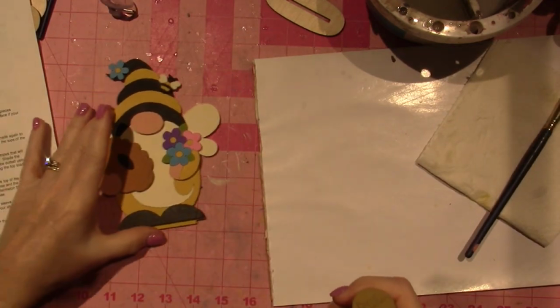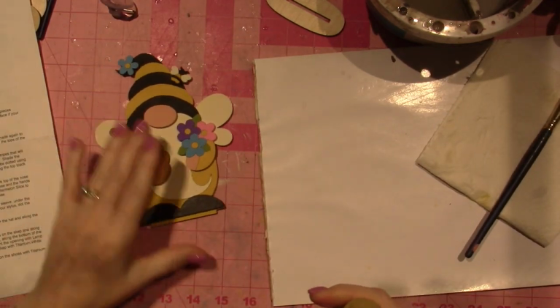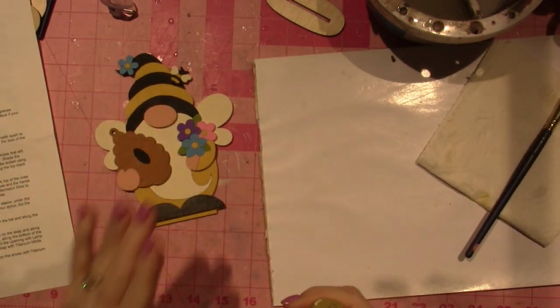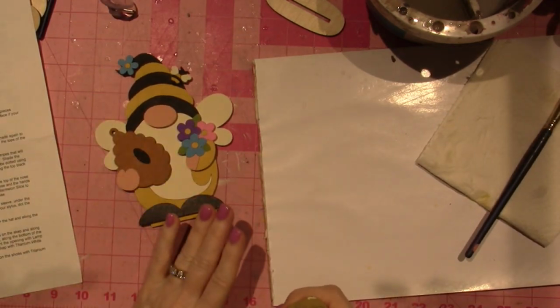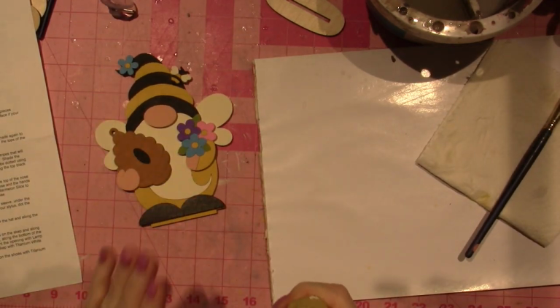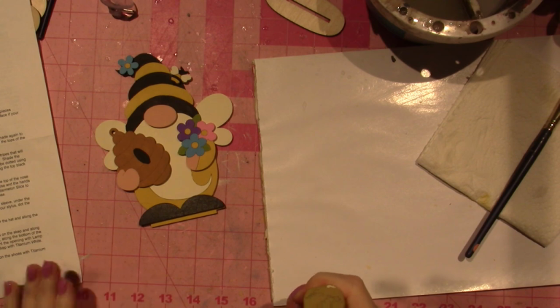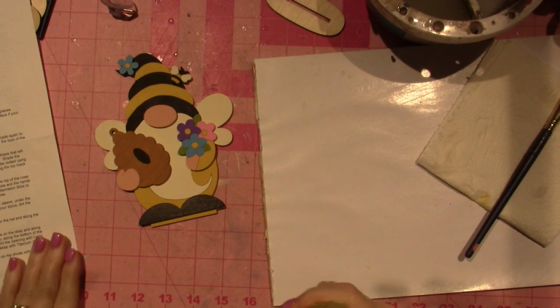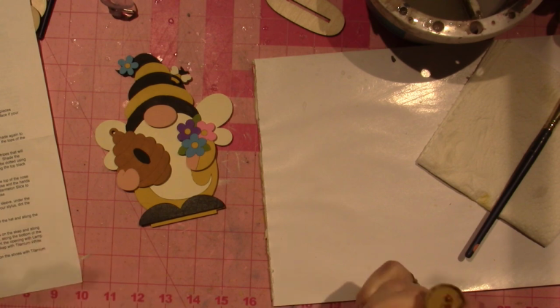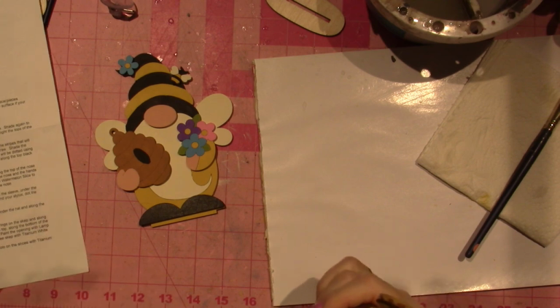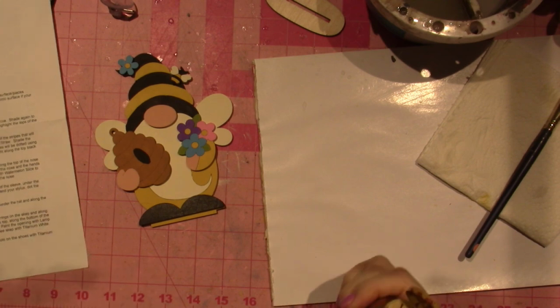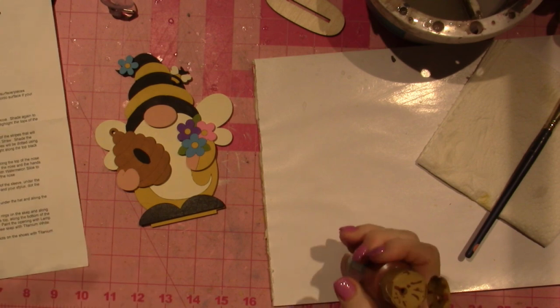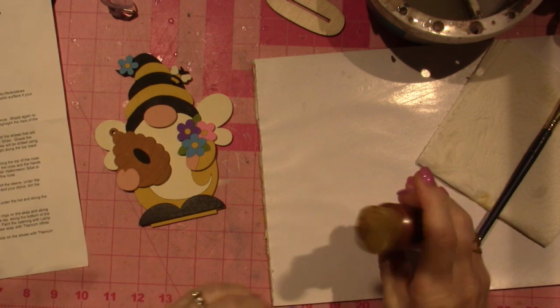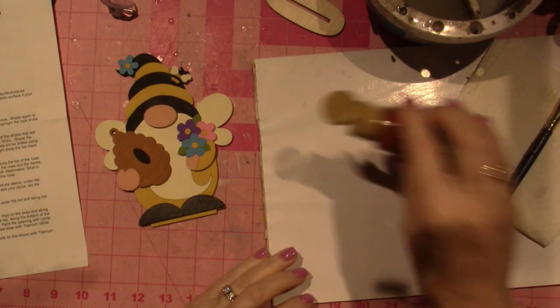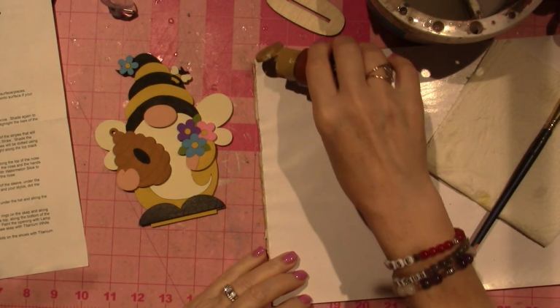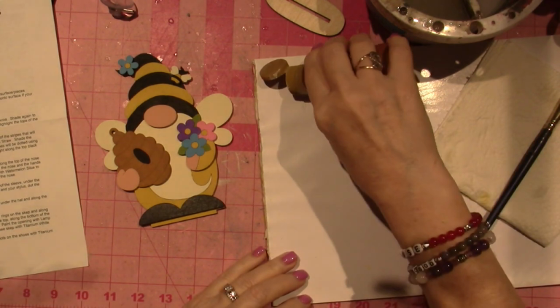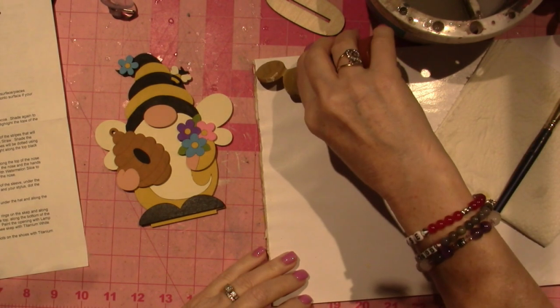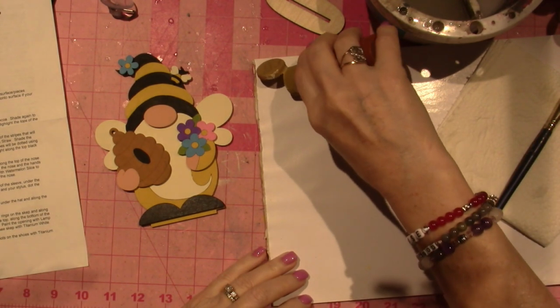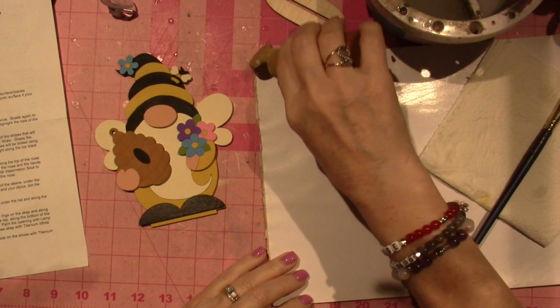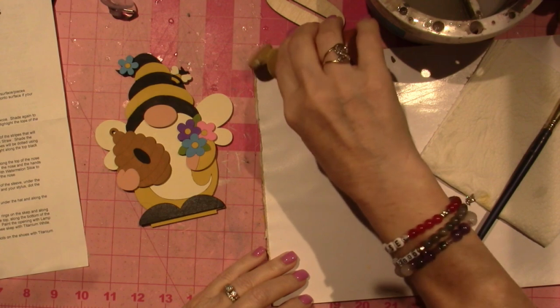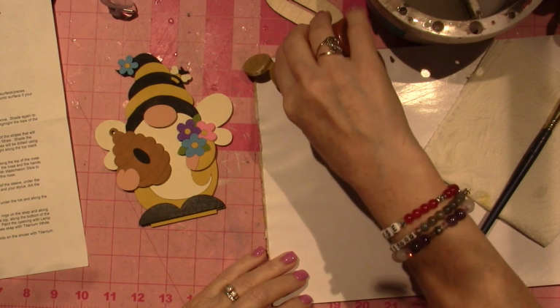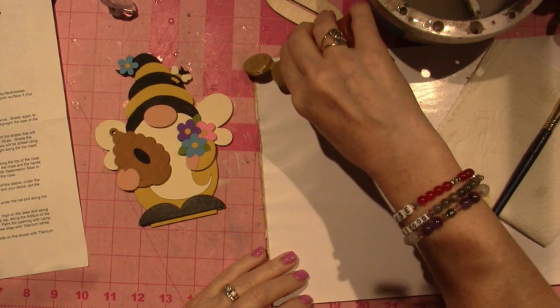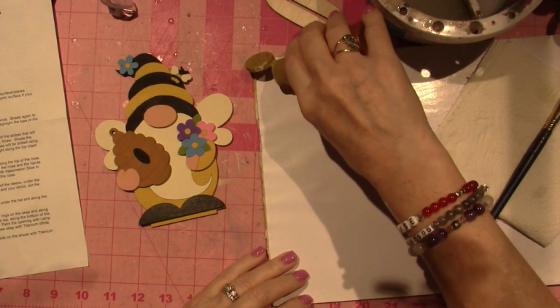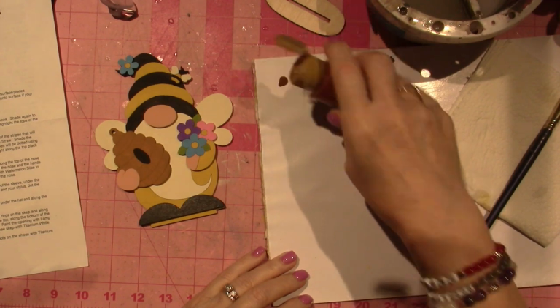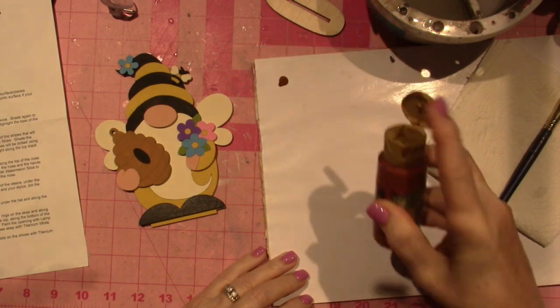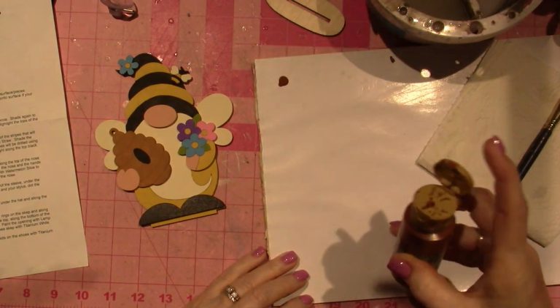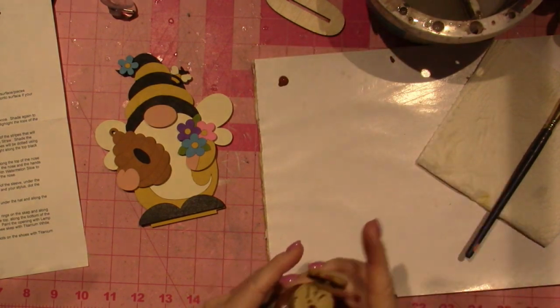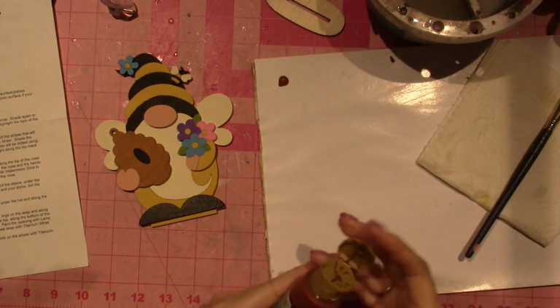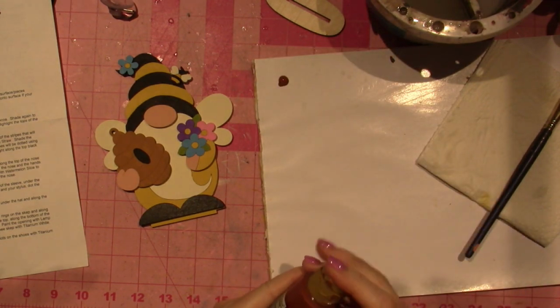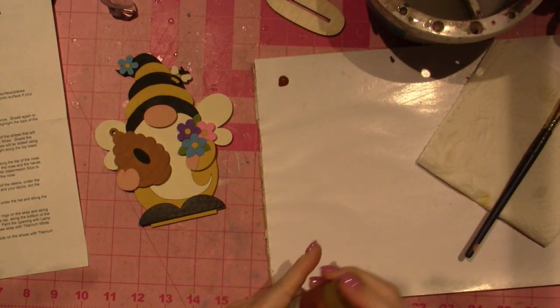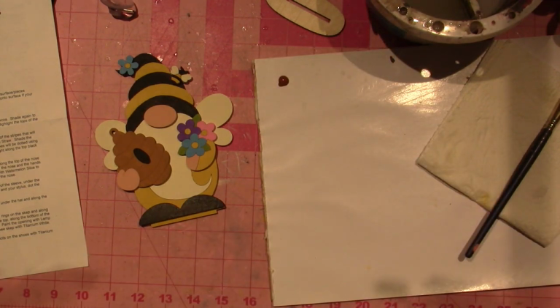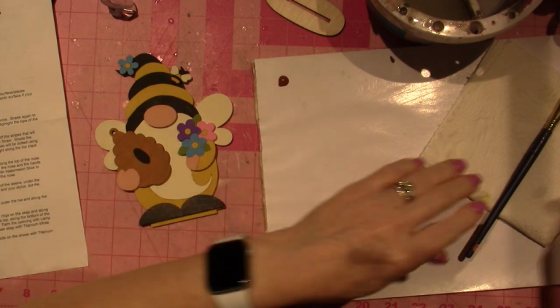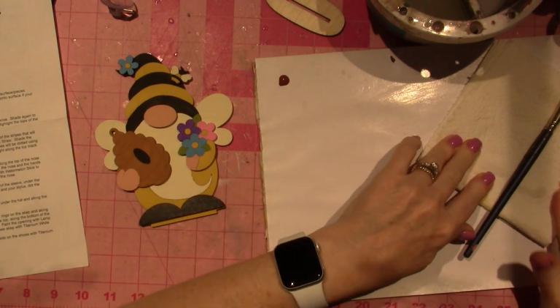Anywho, we're back to finish, hopefully, the little gnome we started — the B-Gnome. It's a Renee Mullins pattern, Plum Purdy Designs. I will put it in the description.